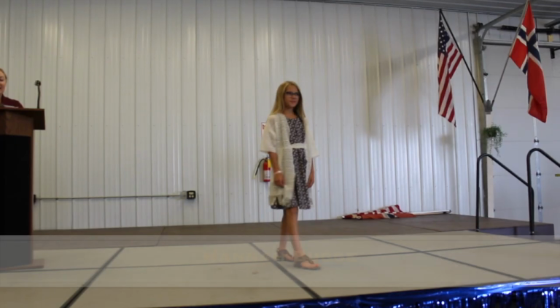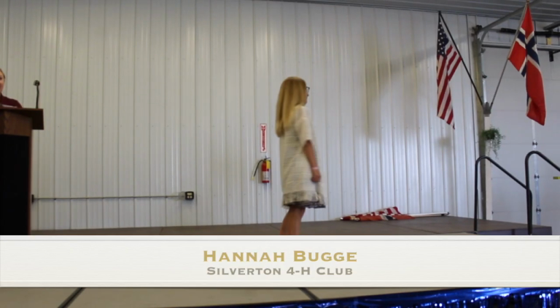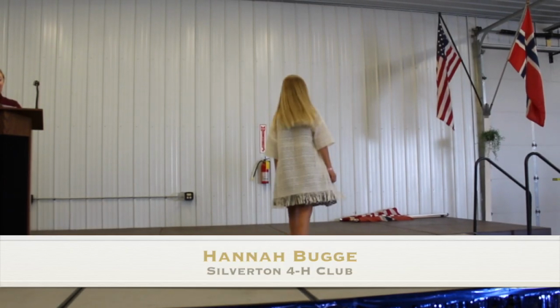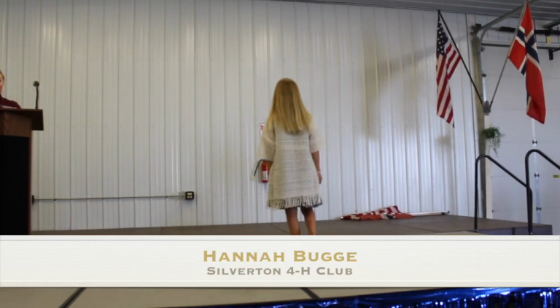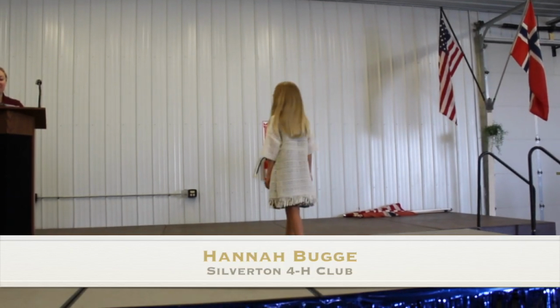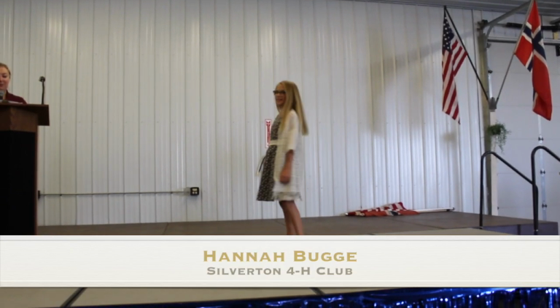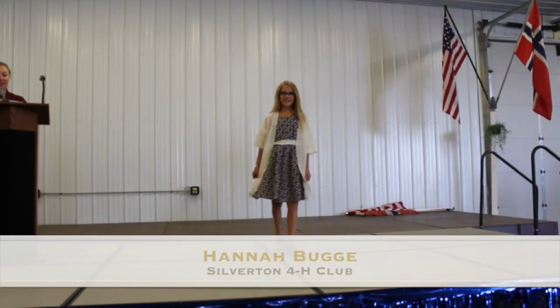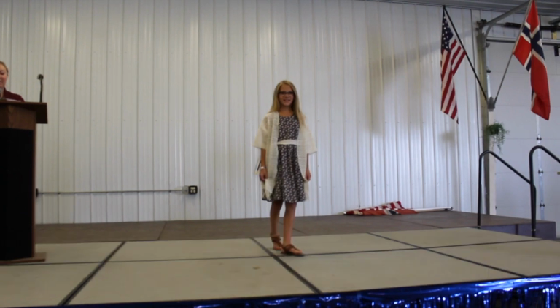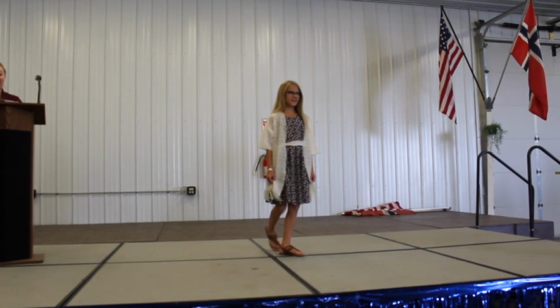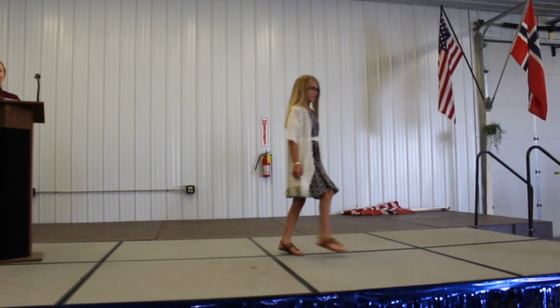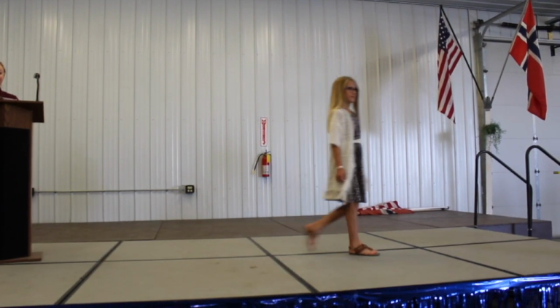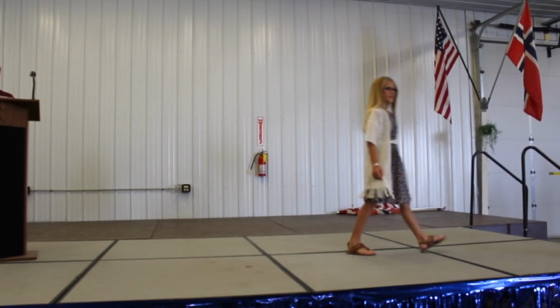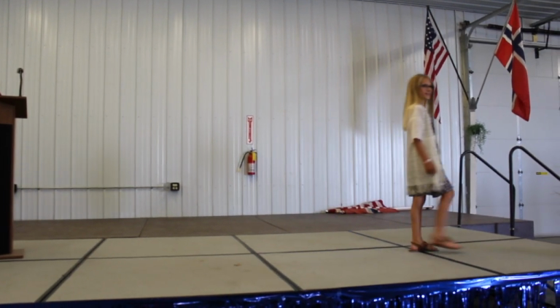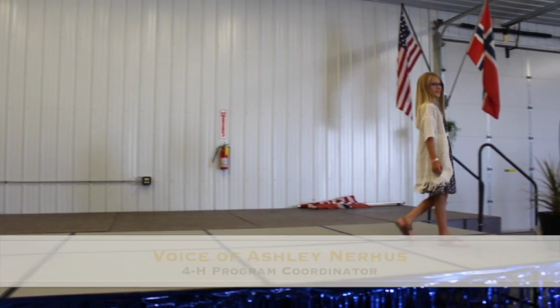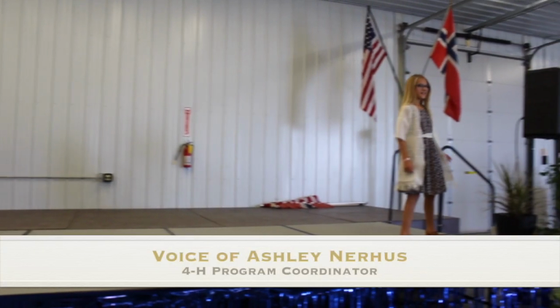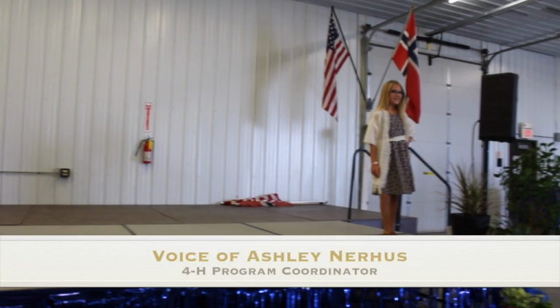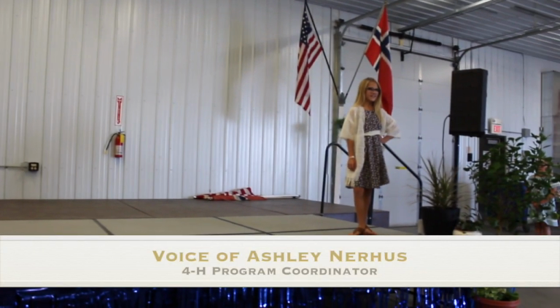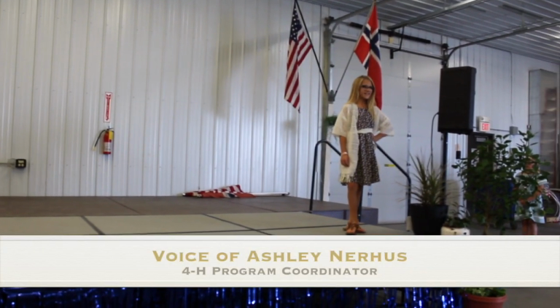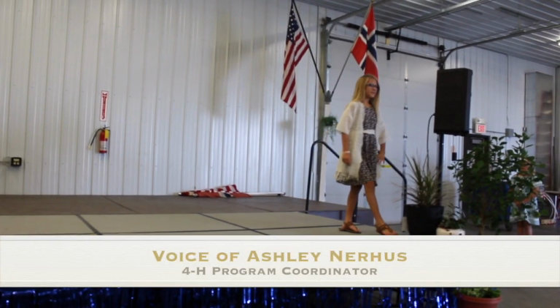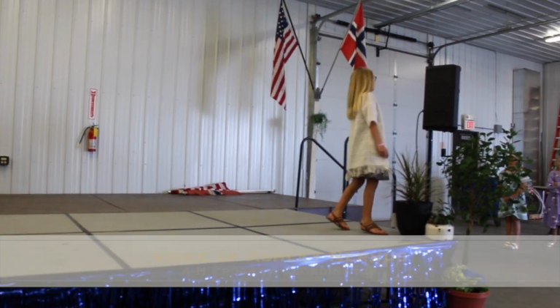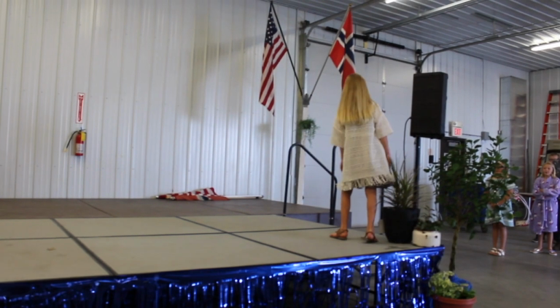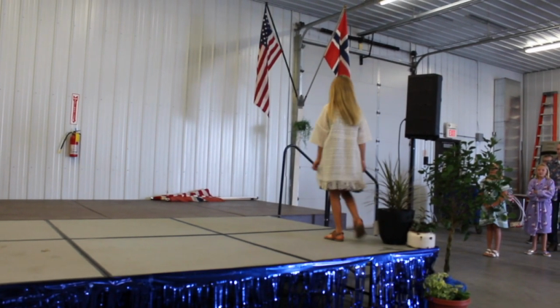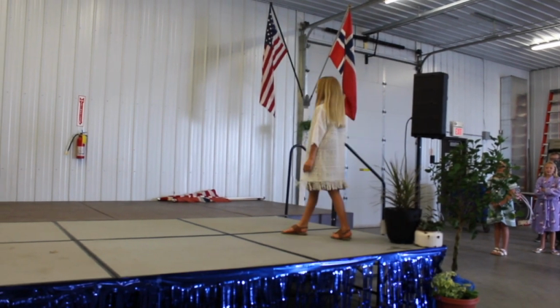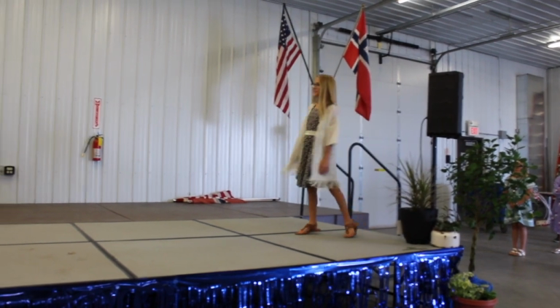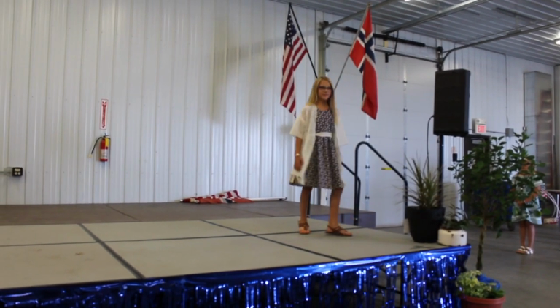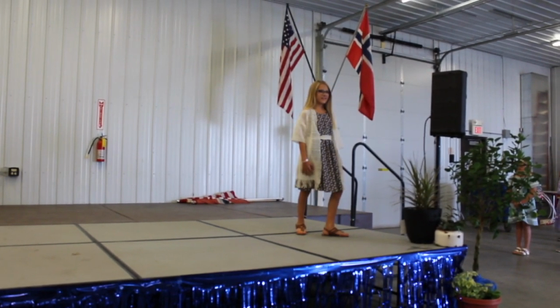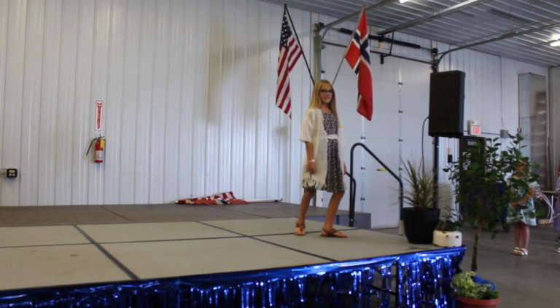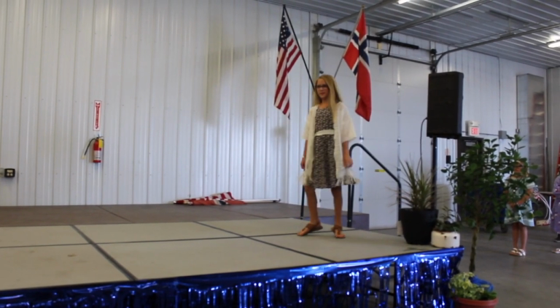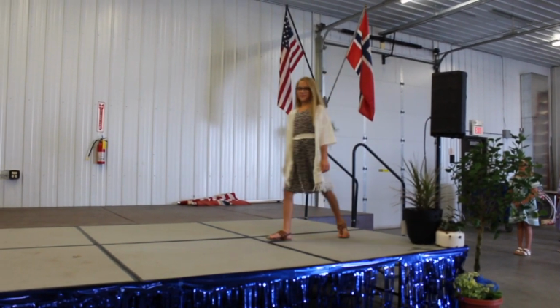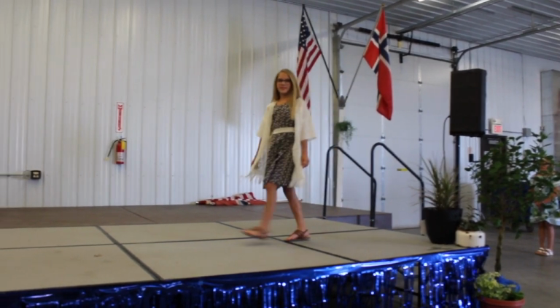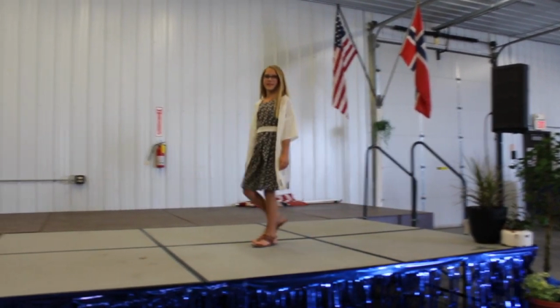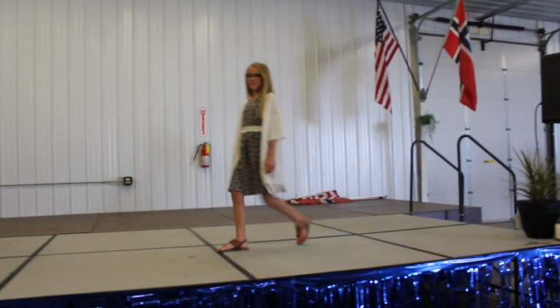This is Hannah's first year in the clothing project. For her first project, Hannah sewed an A-line sundress that features ties at the shoulders. To complement the dress, she sewed a cream lace kimono and belt.